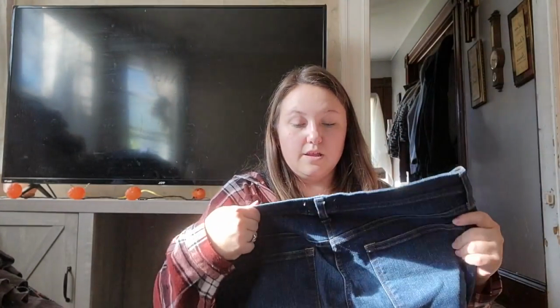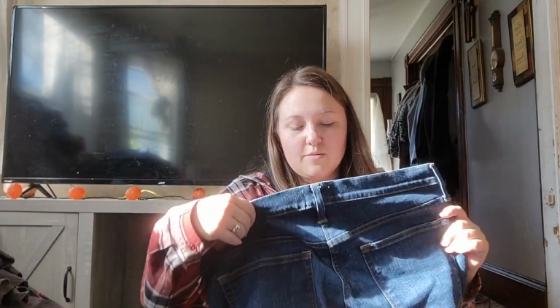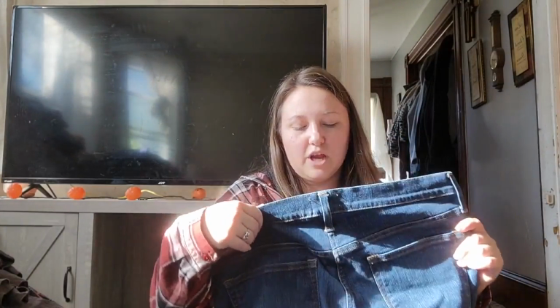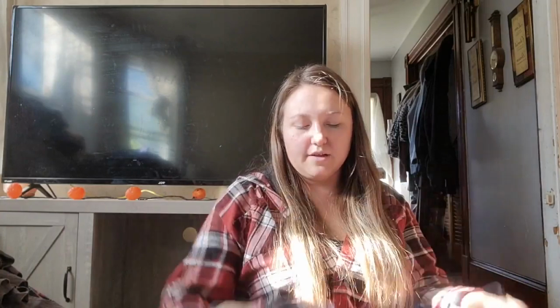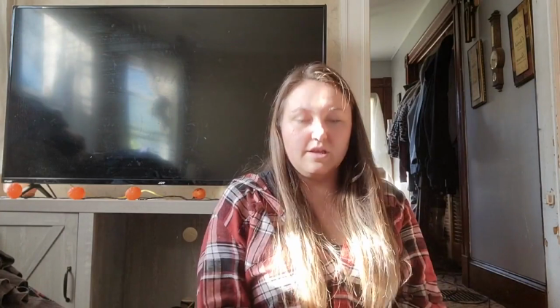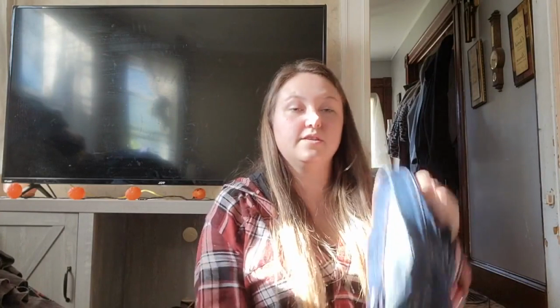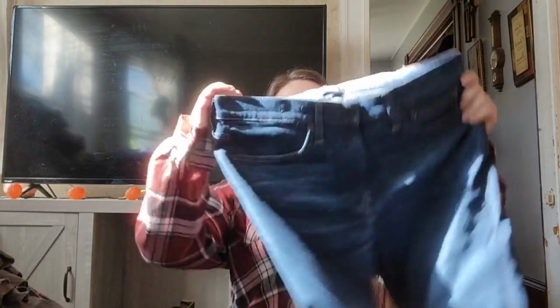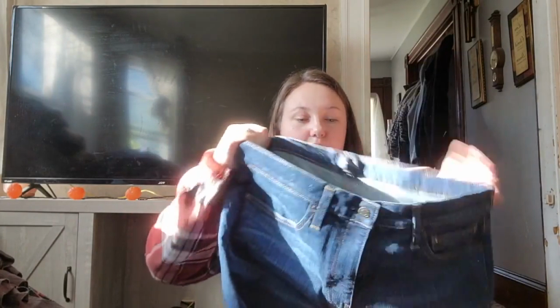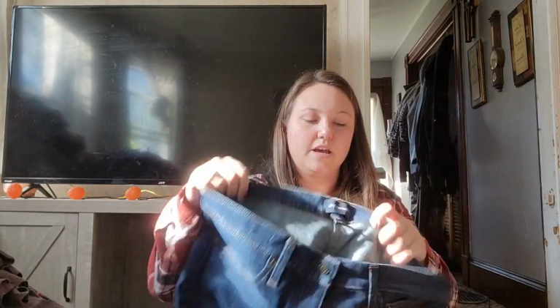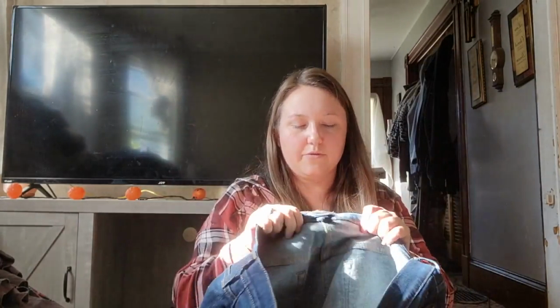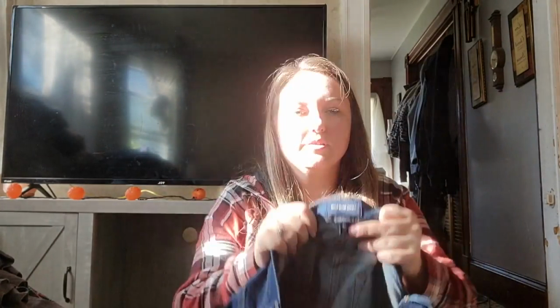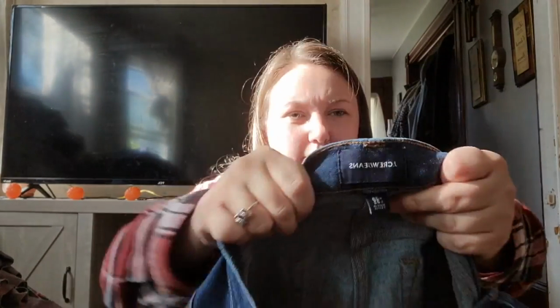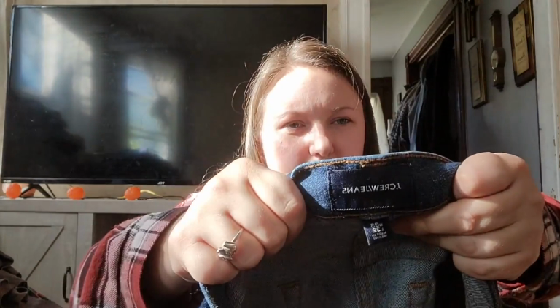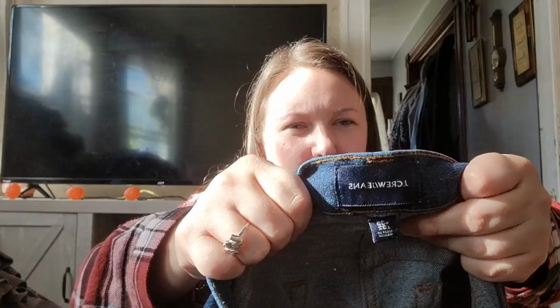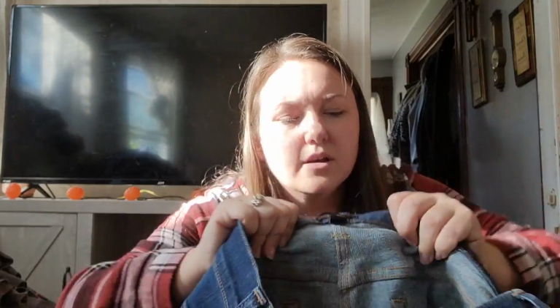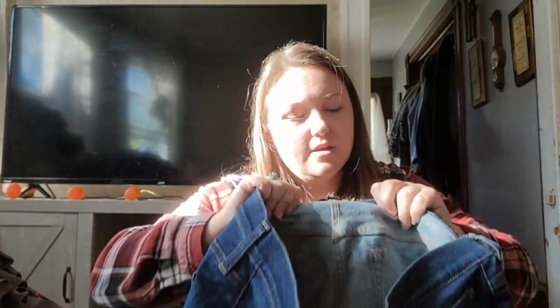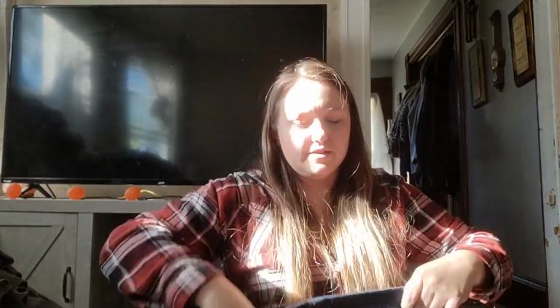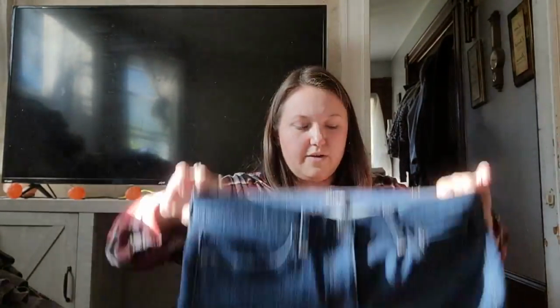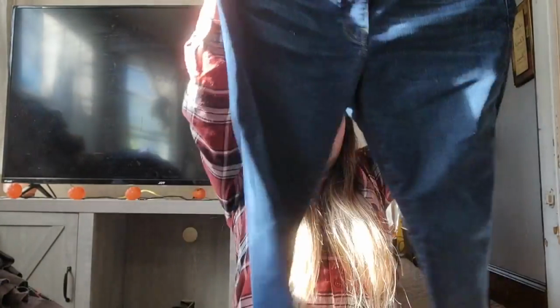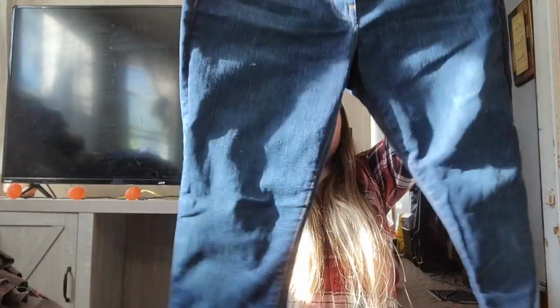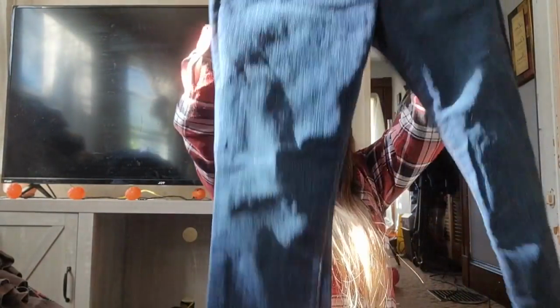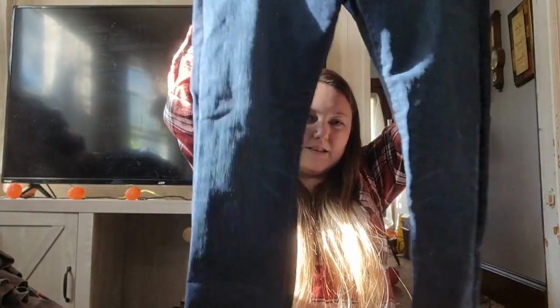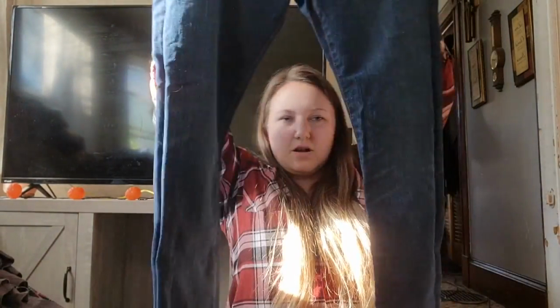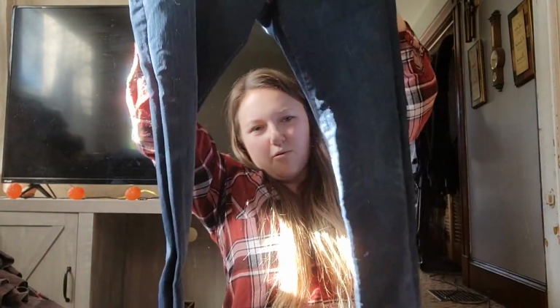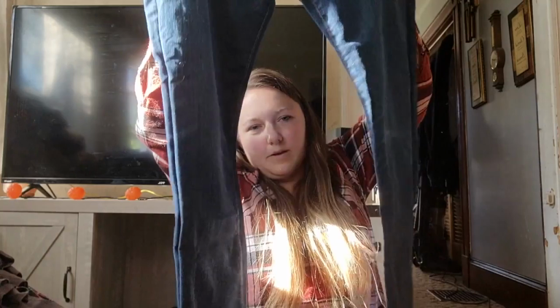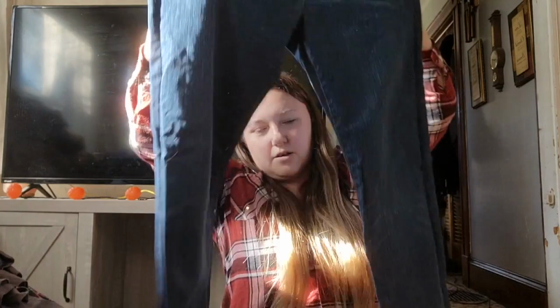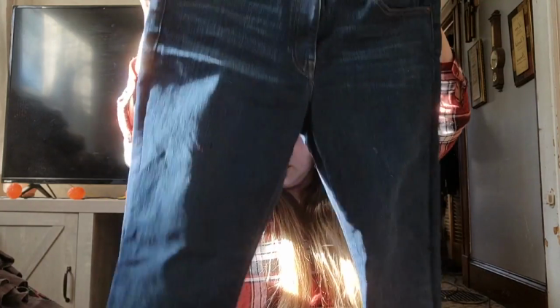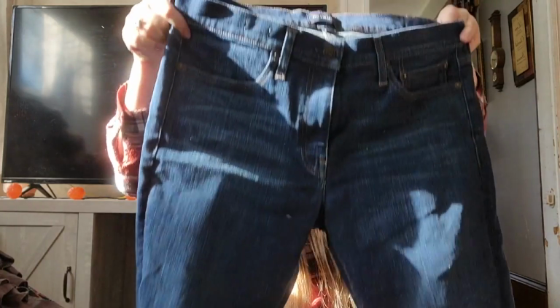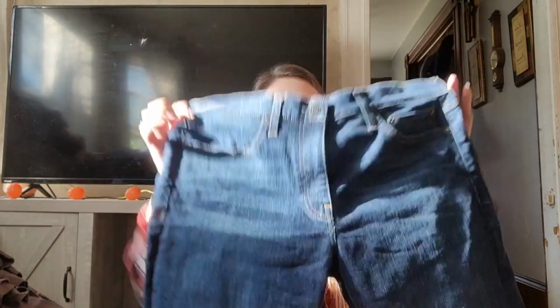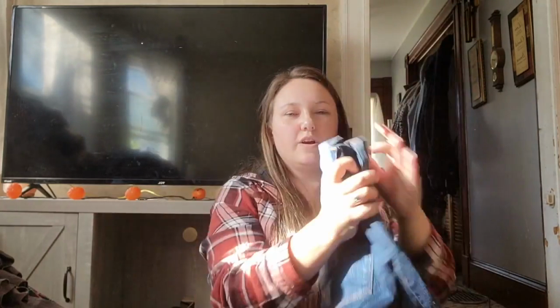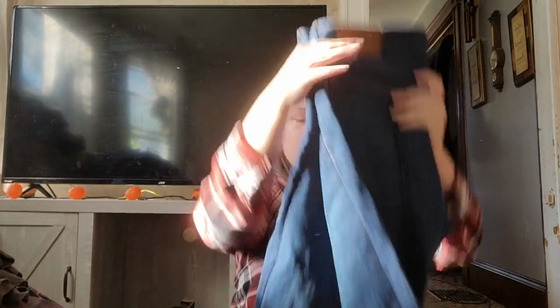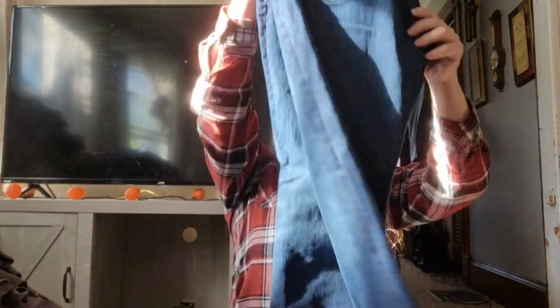This is another pair of J.Crew pants — and these are actually the same size as the first one, size 35 by 32. So I found three pairs, not two. If they're not all the same color I'll probably lot those.